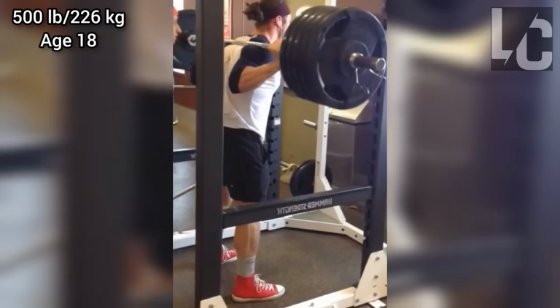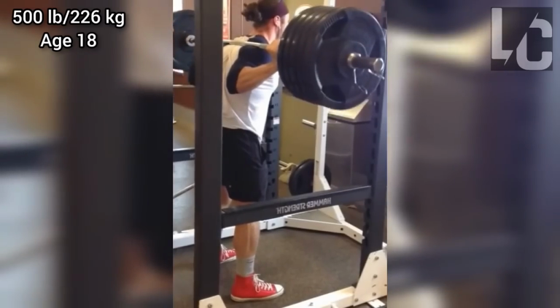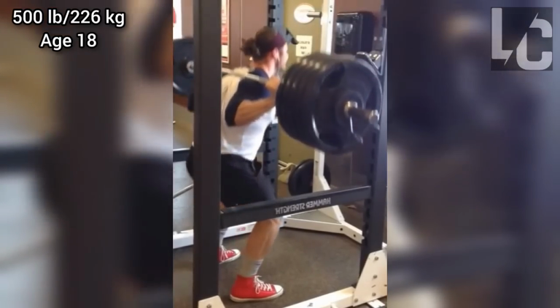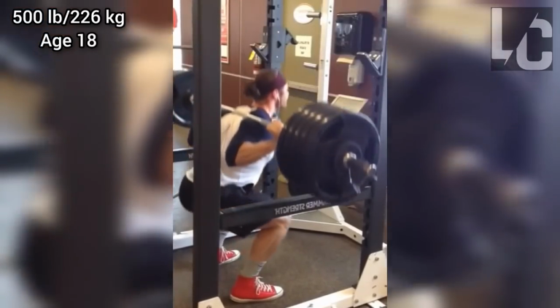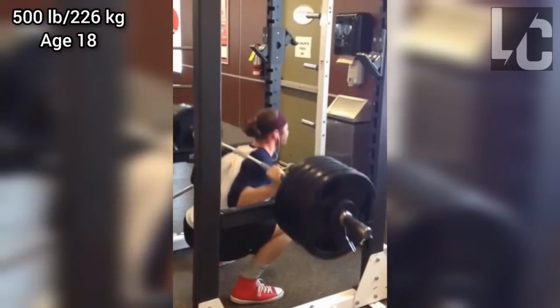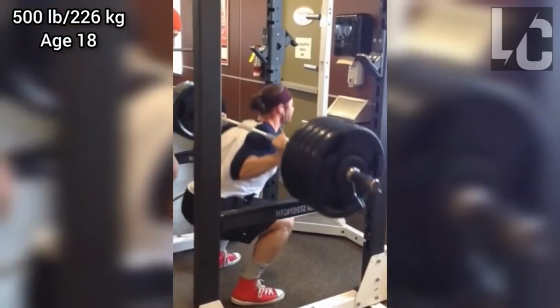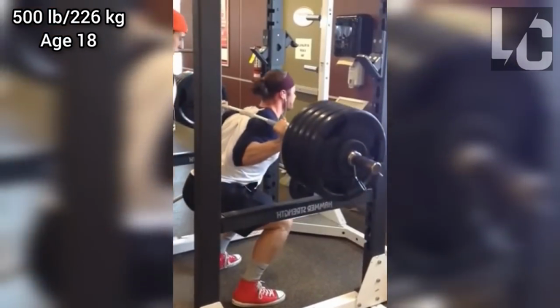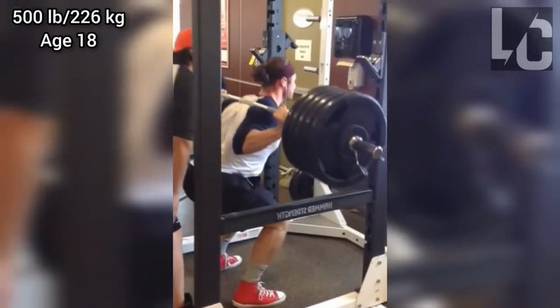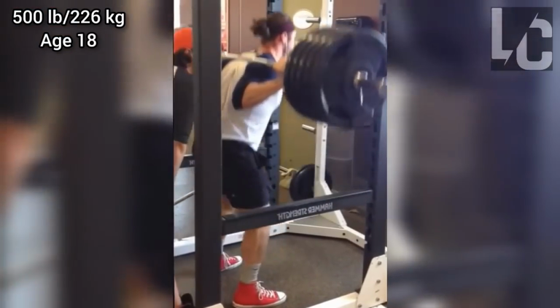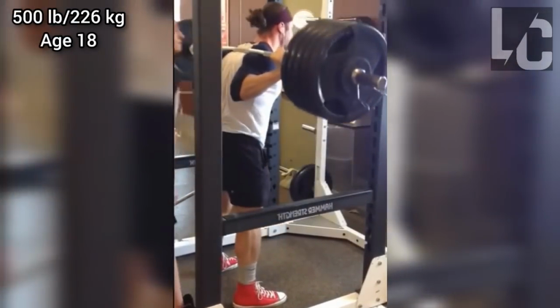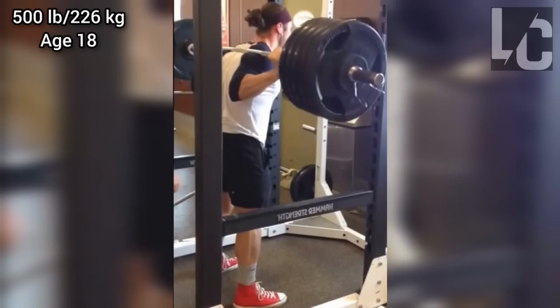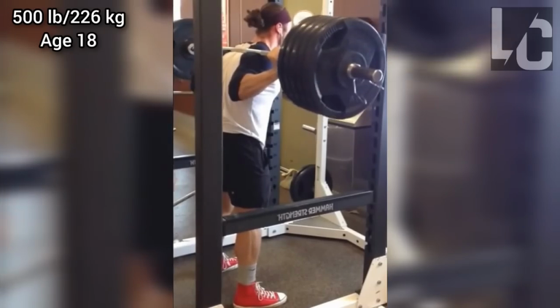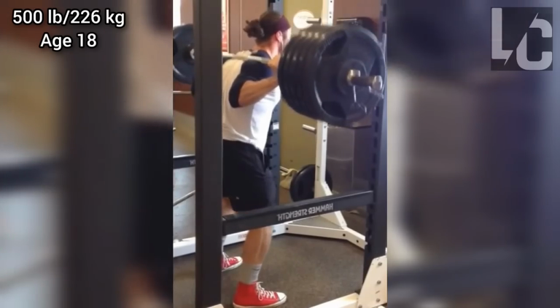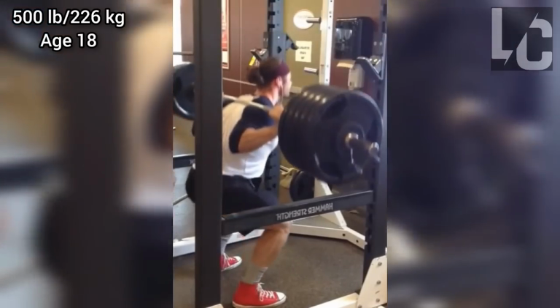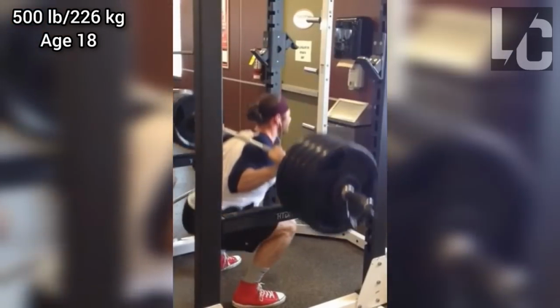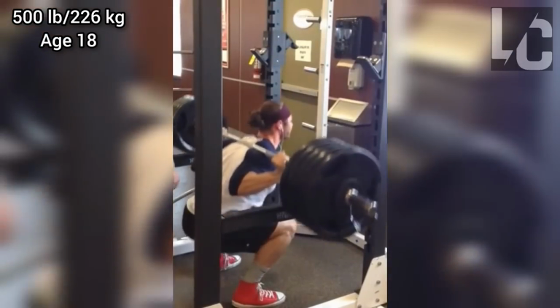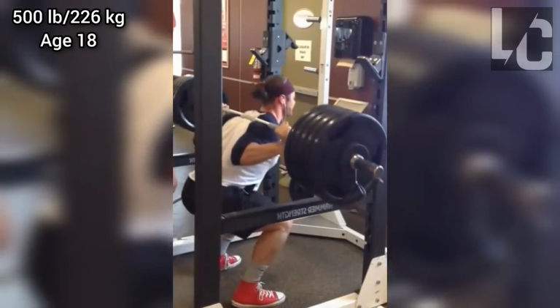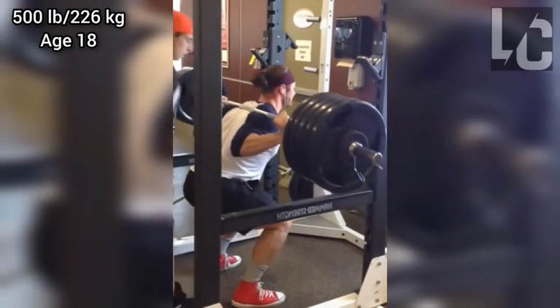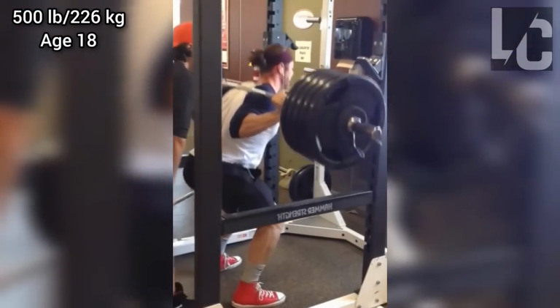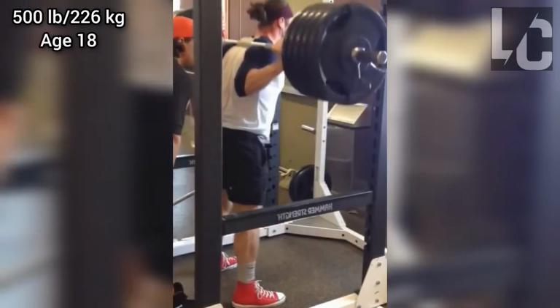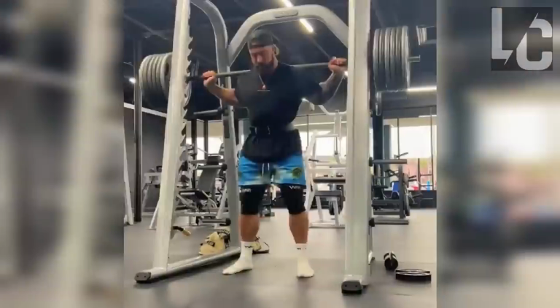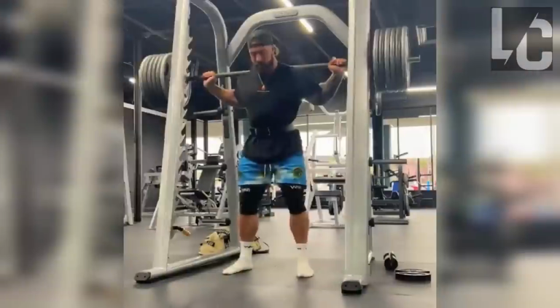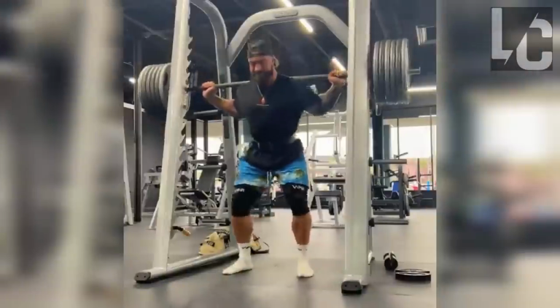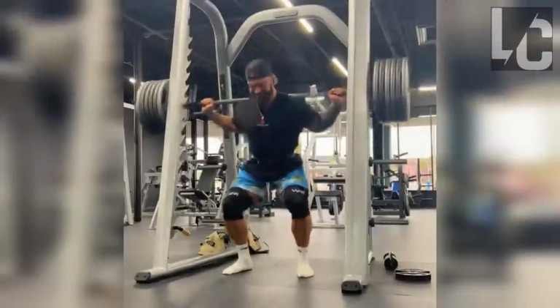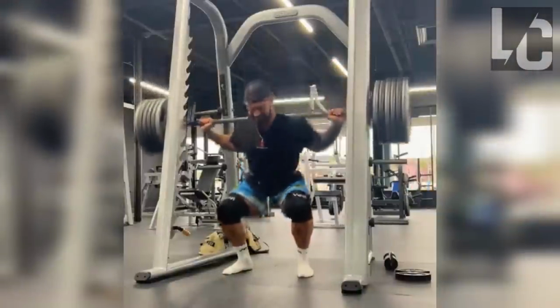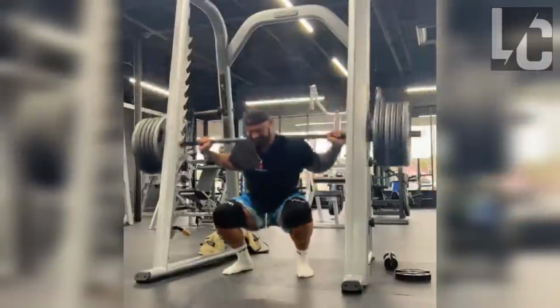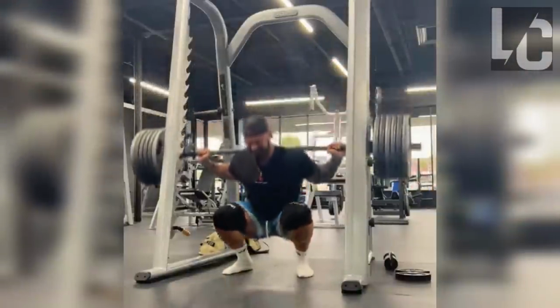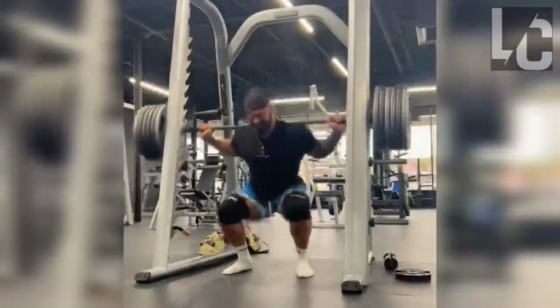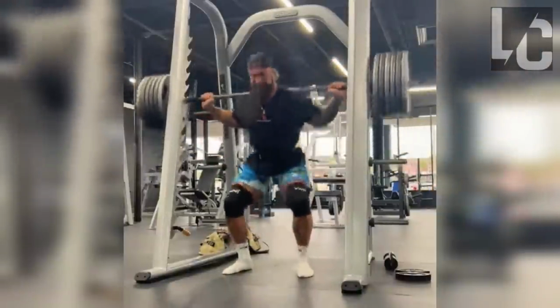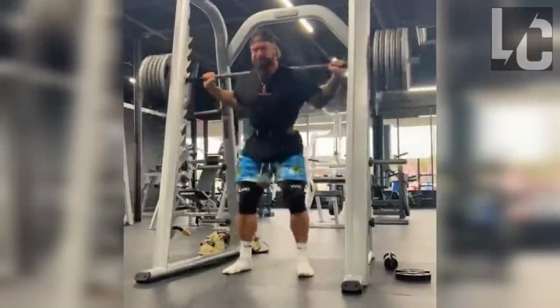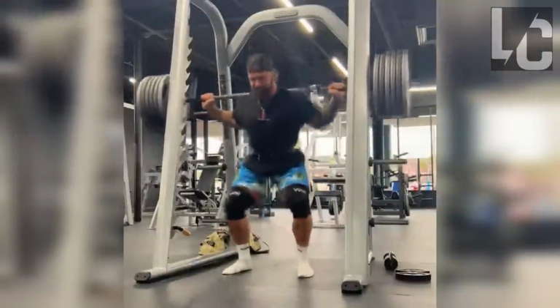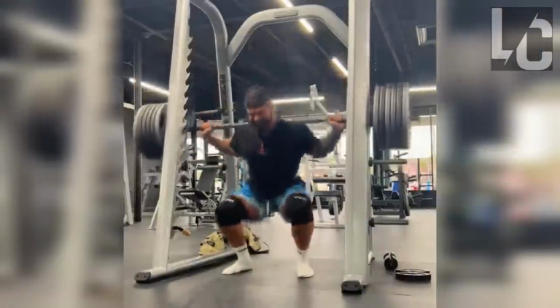Since he is now a professional classic bodybuilding athlete, he uses the Smith machine for squats, which is probably more advantageous for him — for example, targeting the muscle he is working on more, like quads.